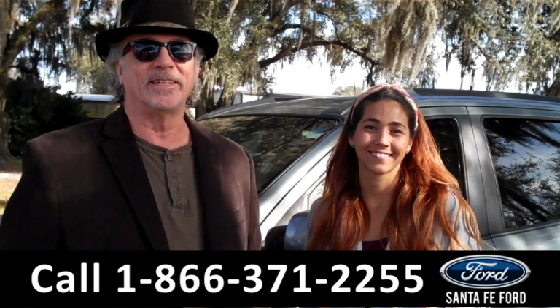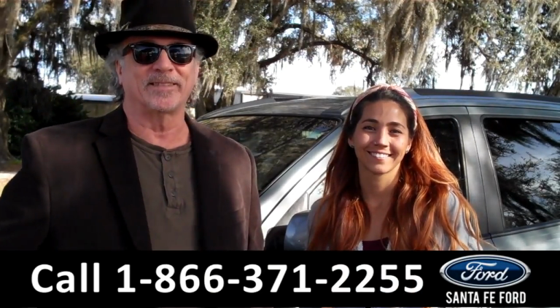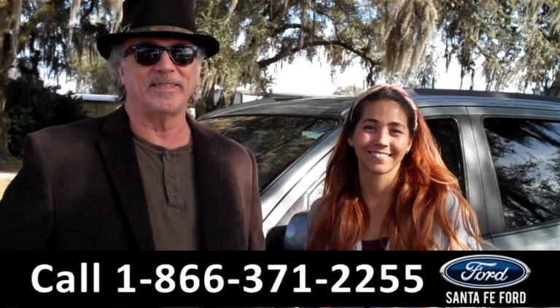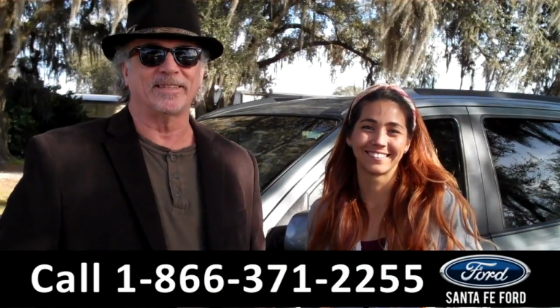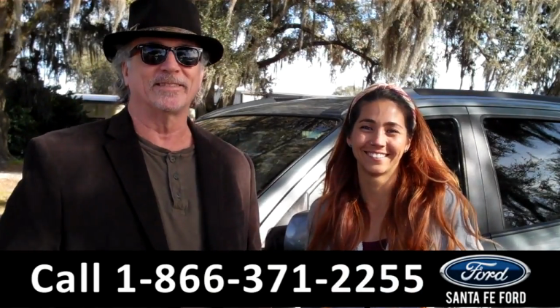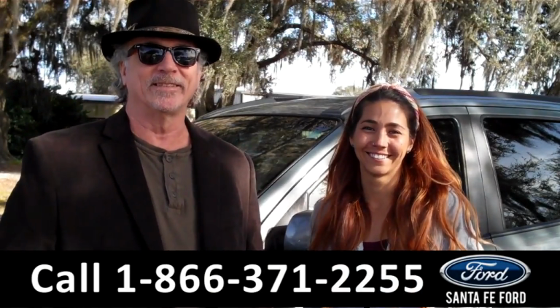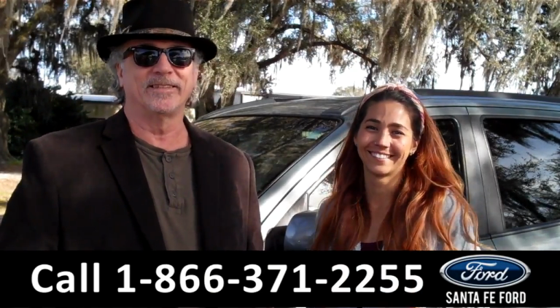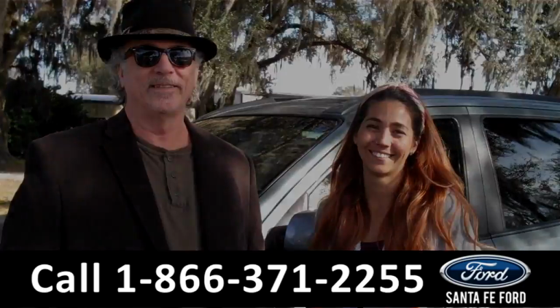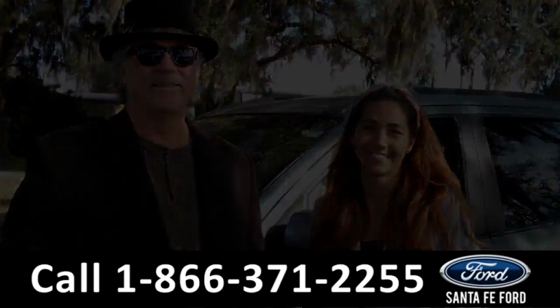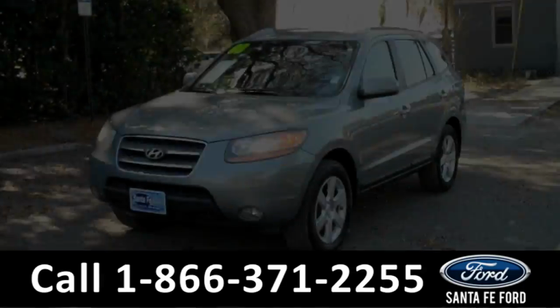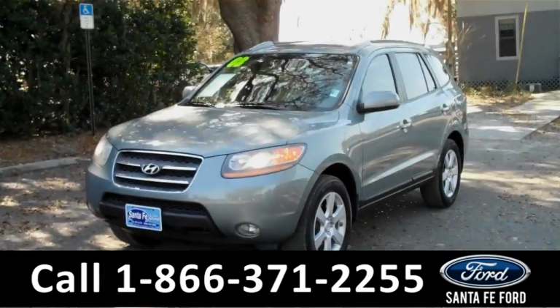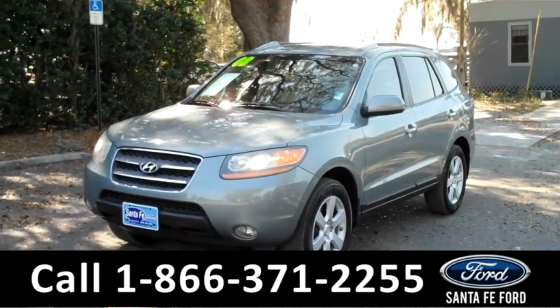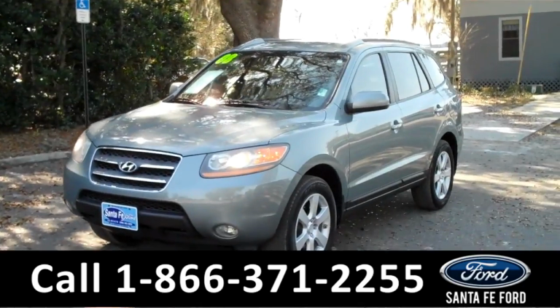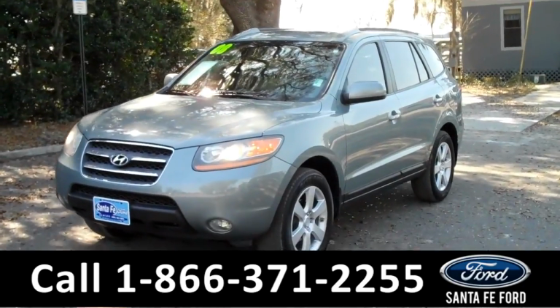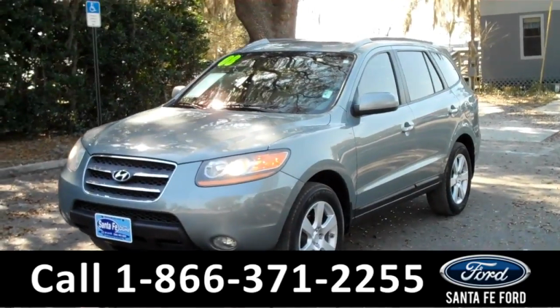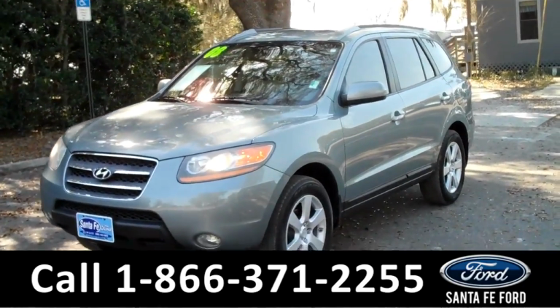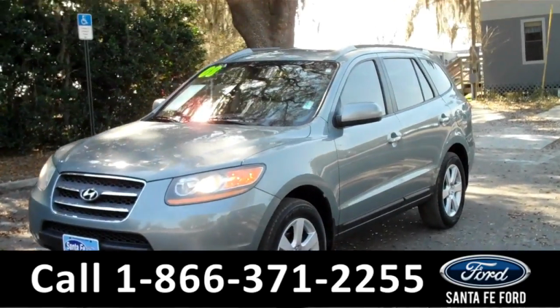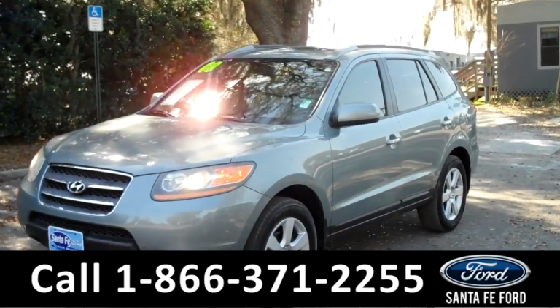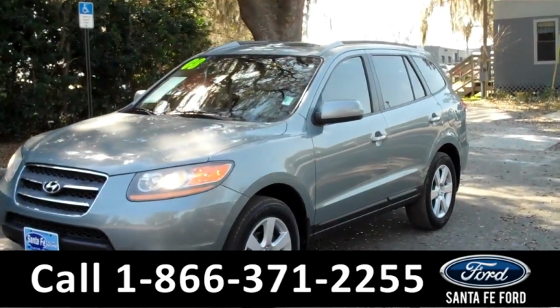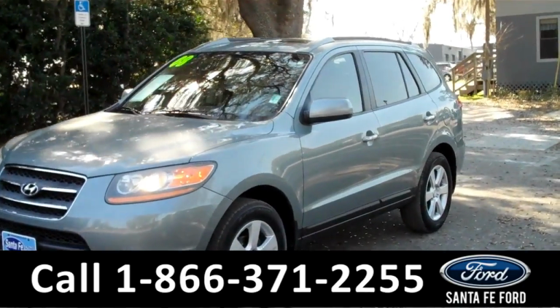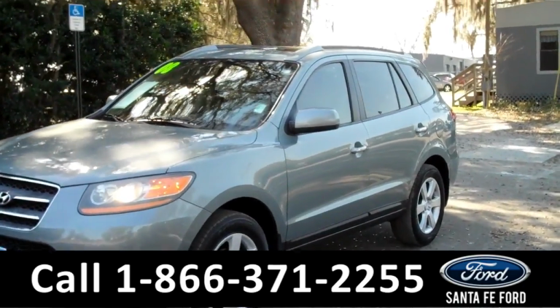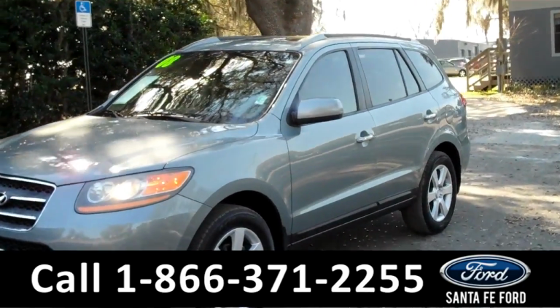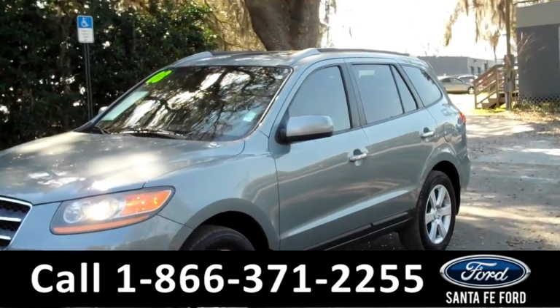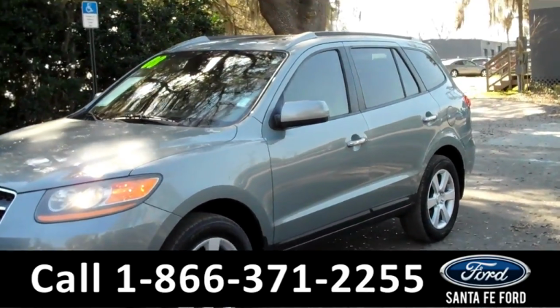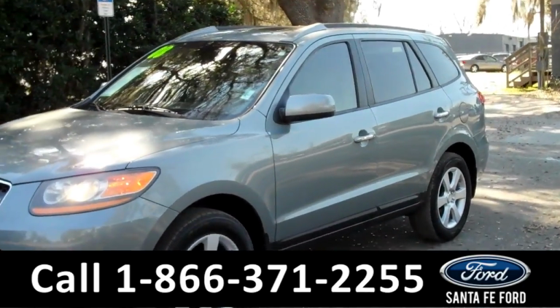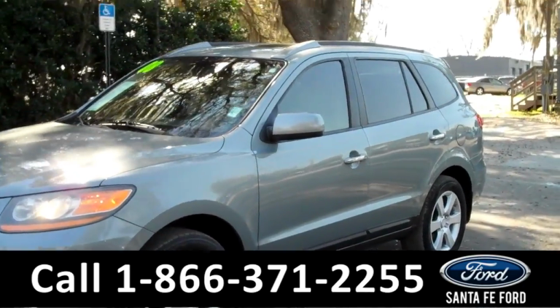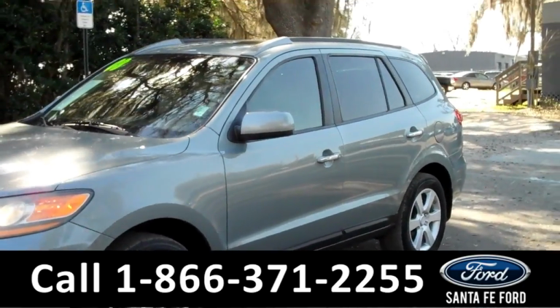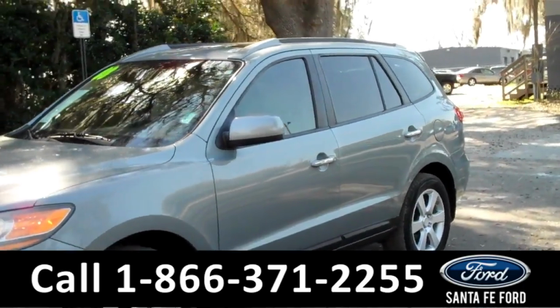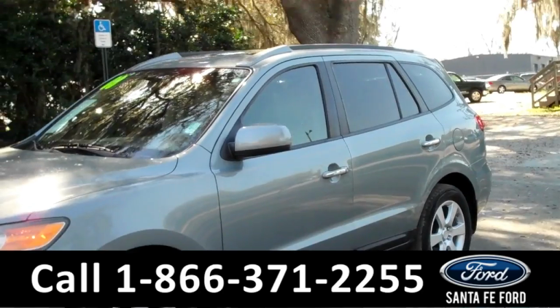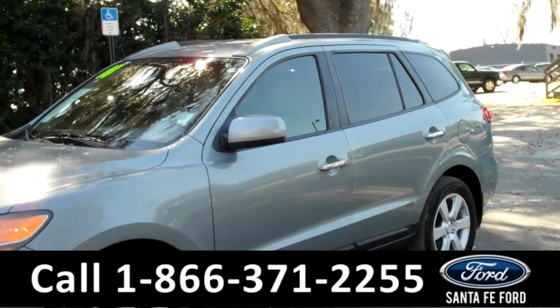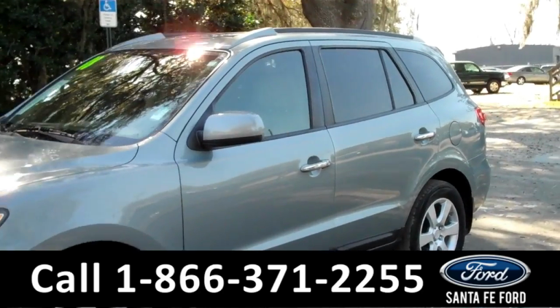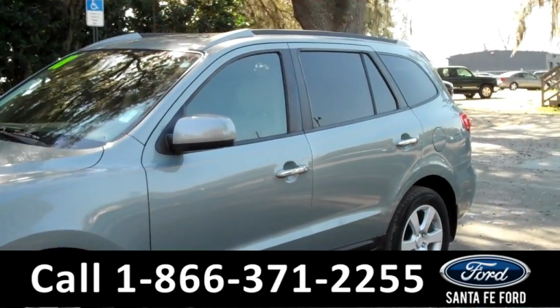Corinne has the details. Hey everyone, it's Corinne from Santafe Ford. Today I'm going to be showing you a 2008 Hyundai Santa Fe.